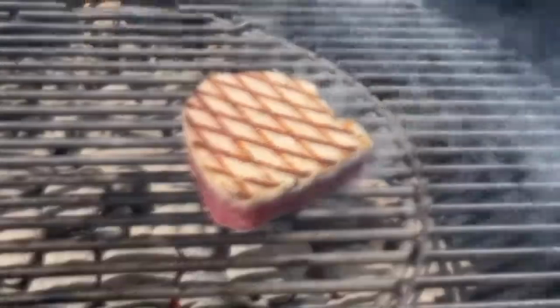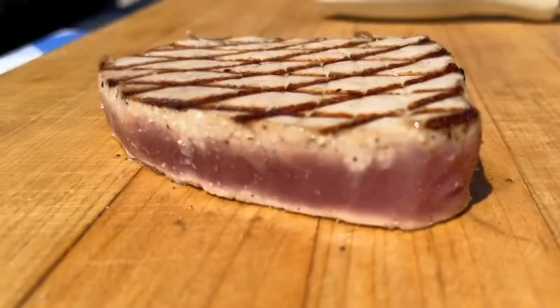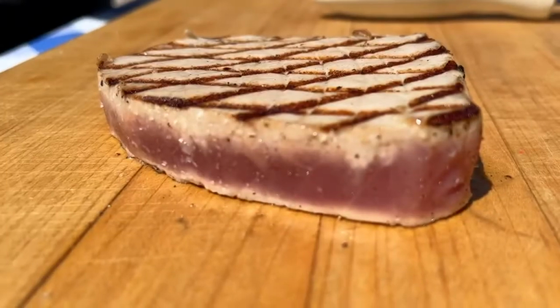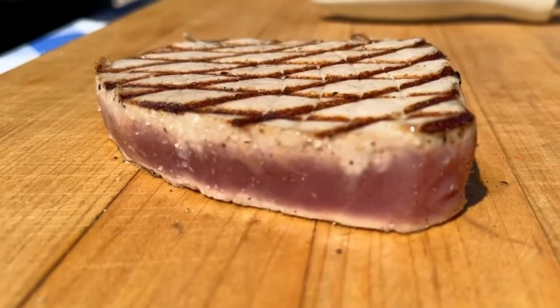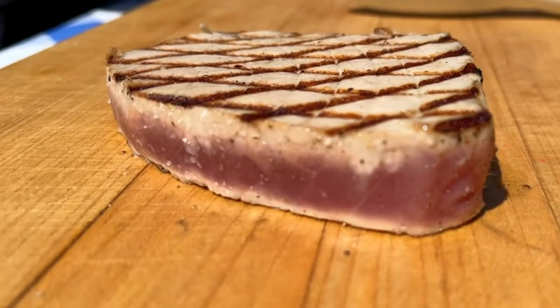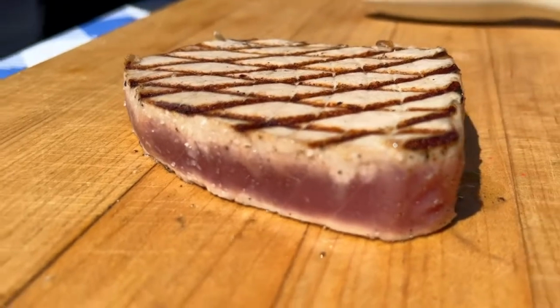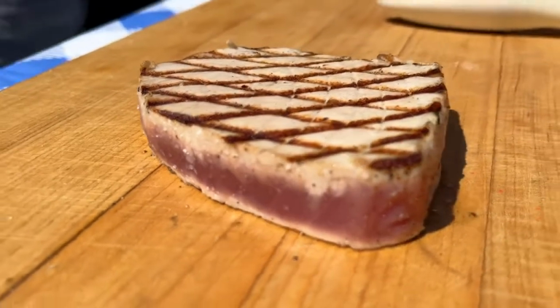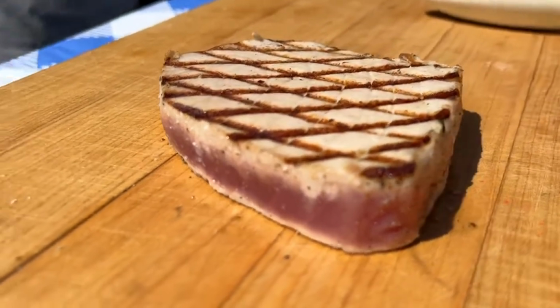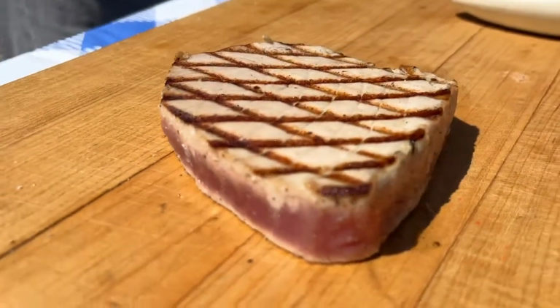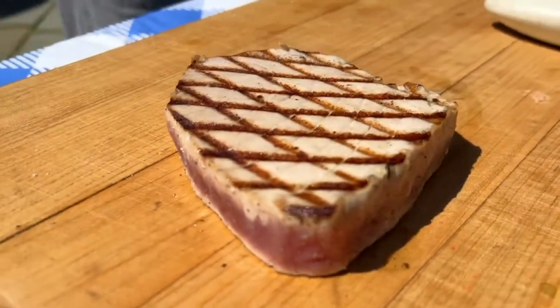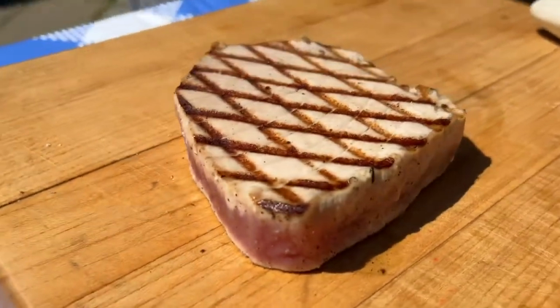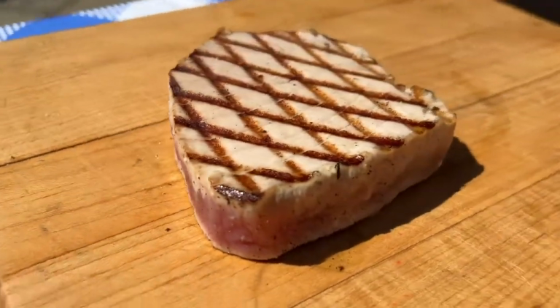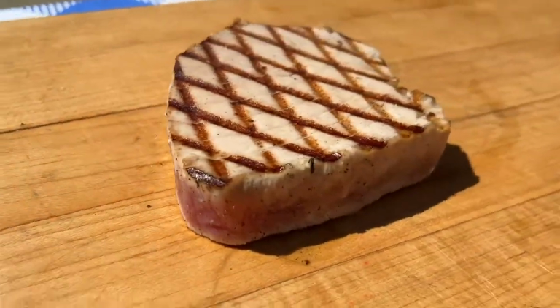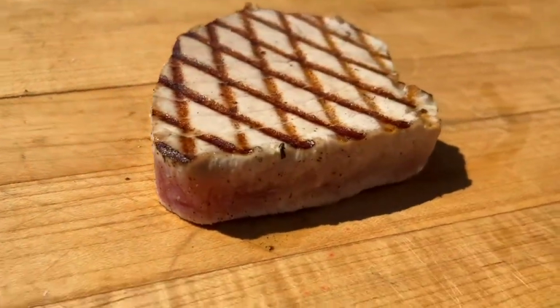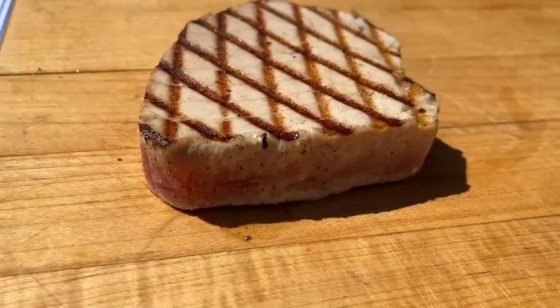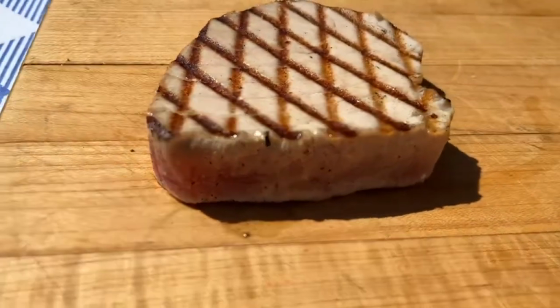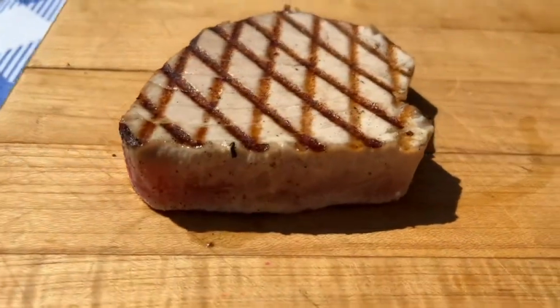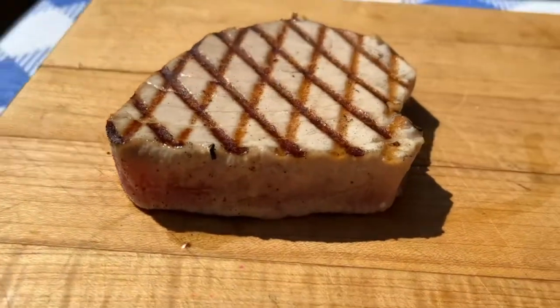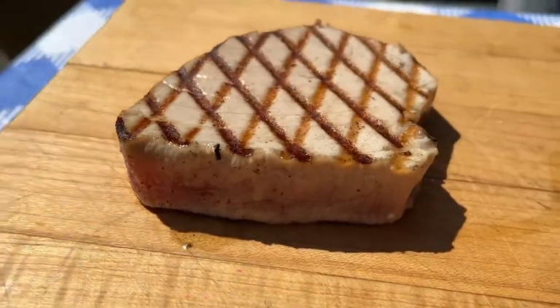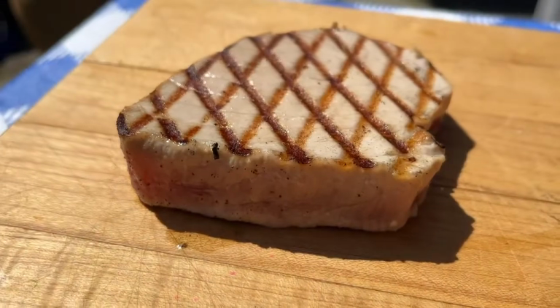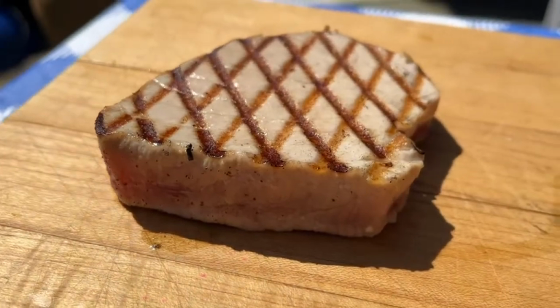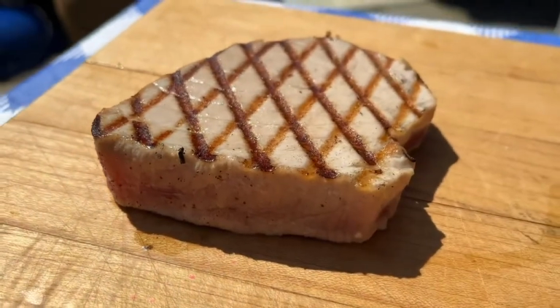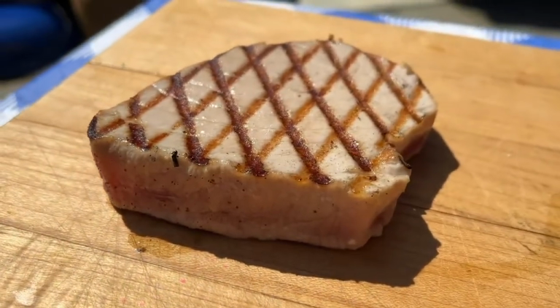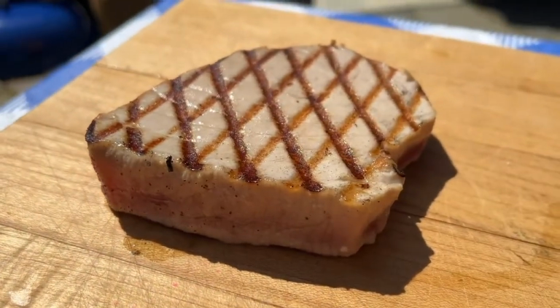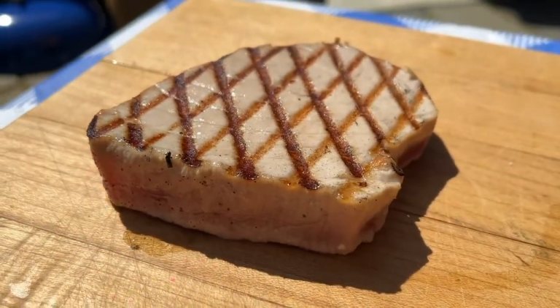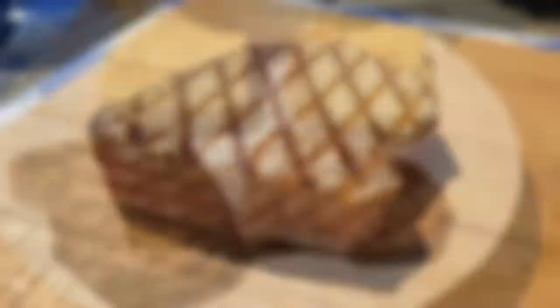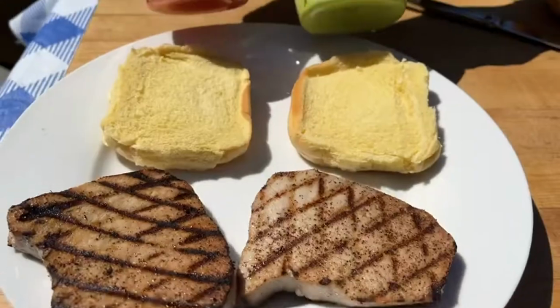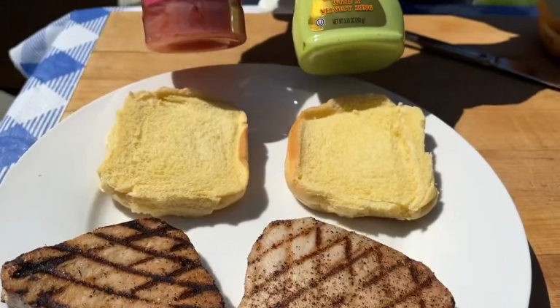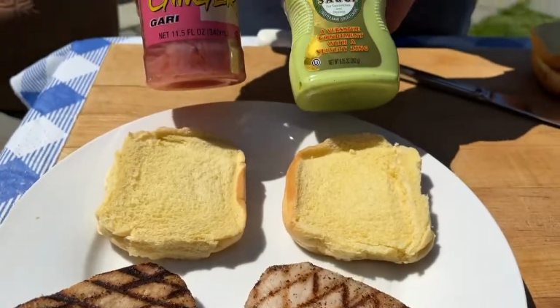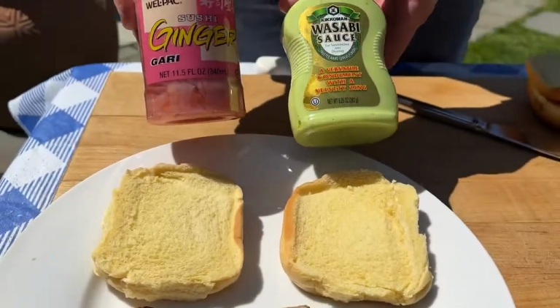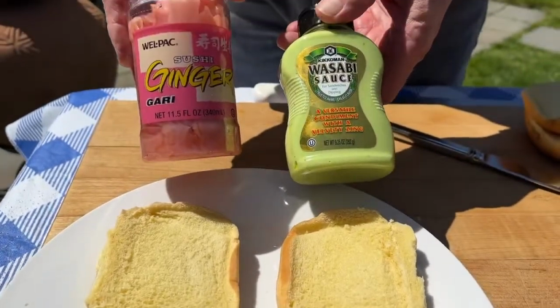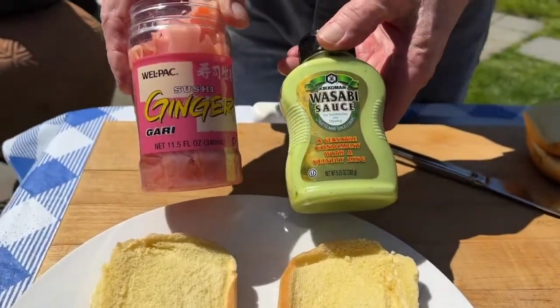Today we're keeping it sushi rare, but if you prefer it medium rare to medium, it's all good. Different strokes for different folks. Remove your steaks from the grill and let them rest while preparing the buns.